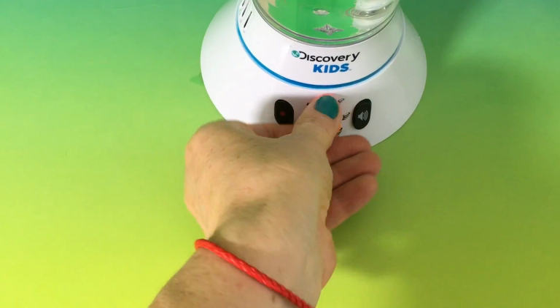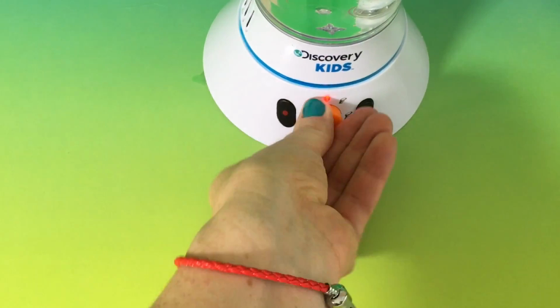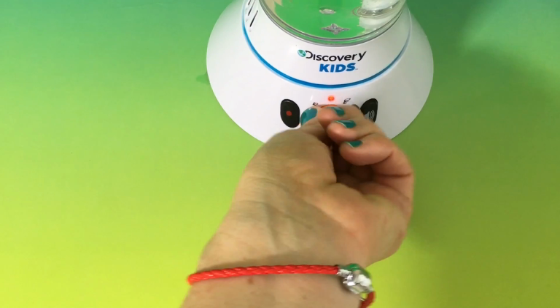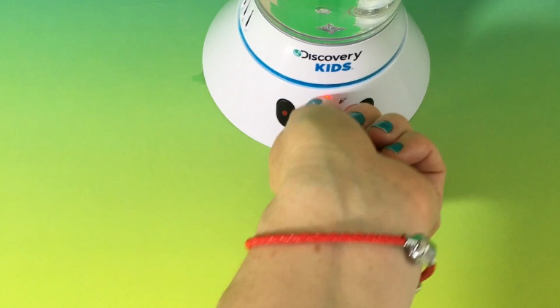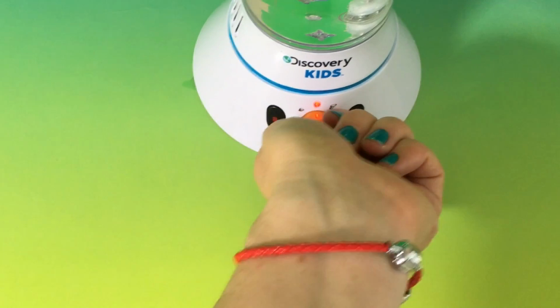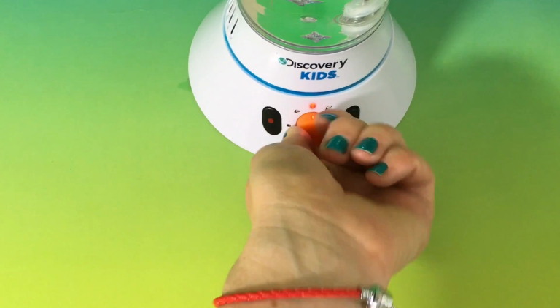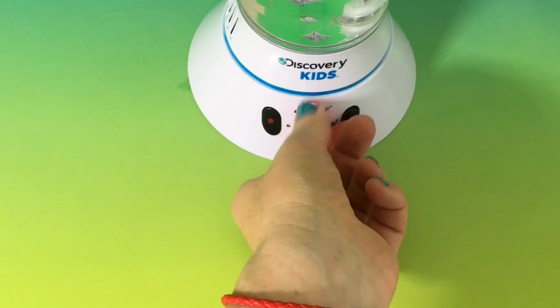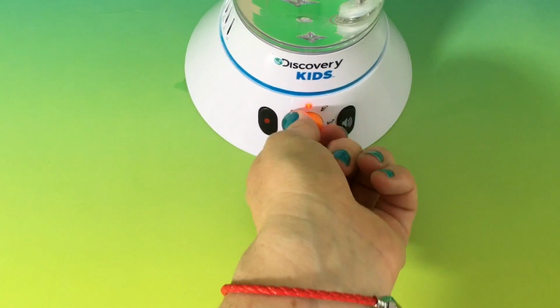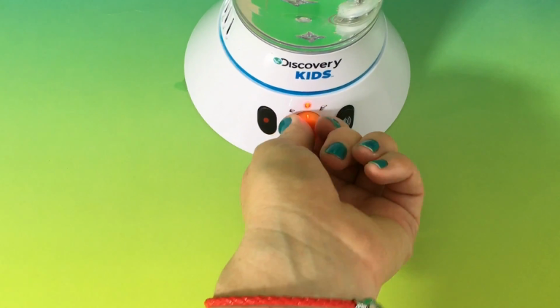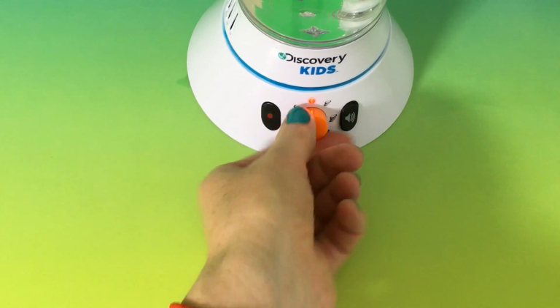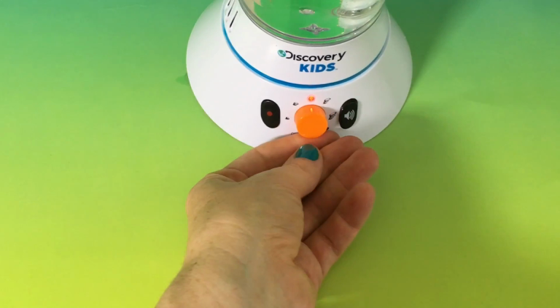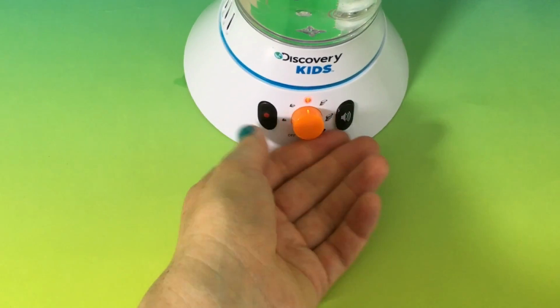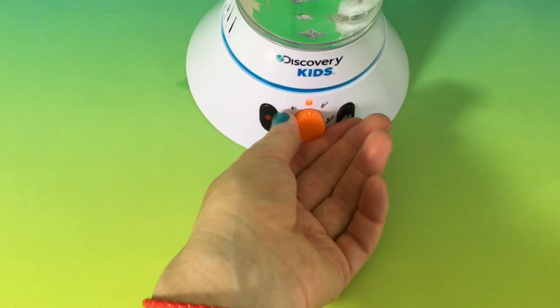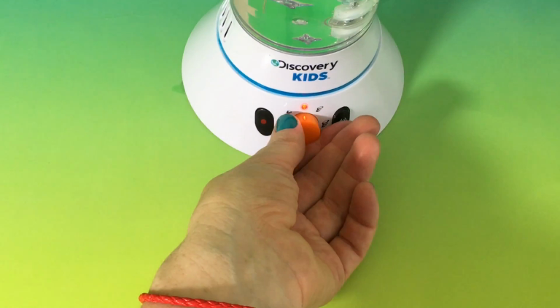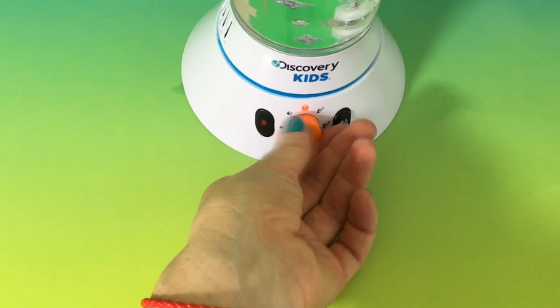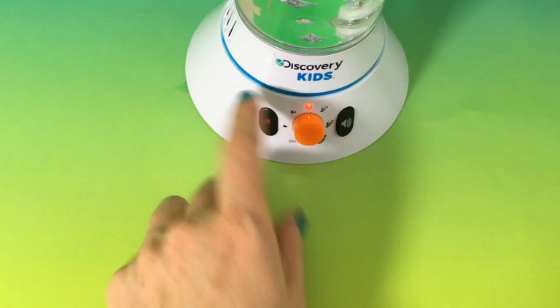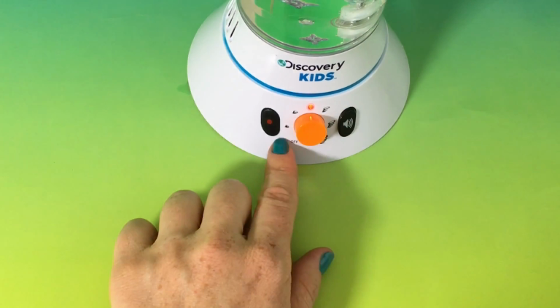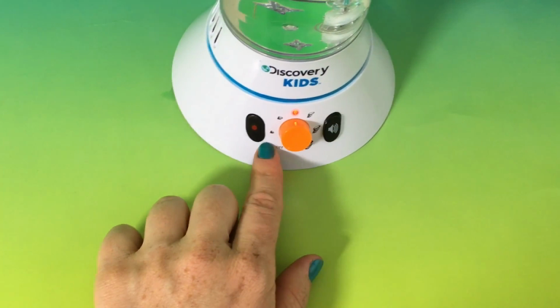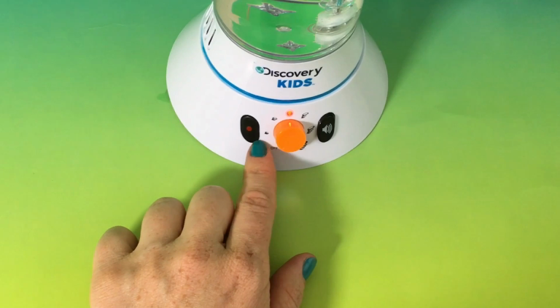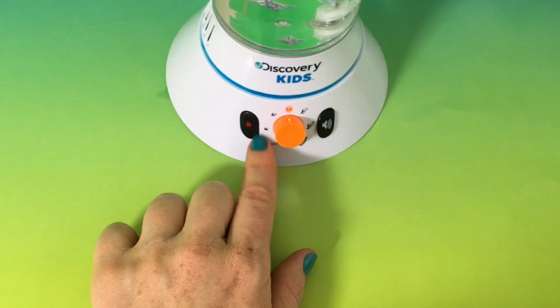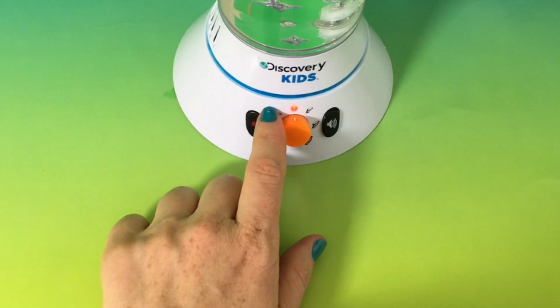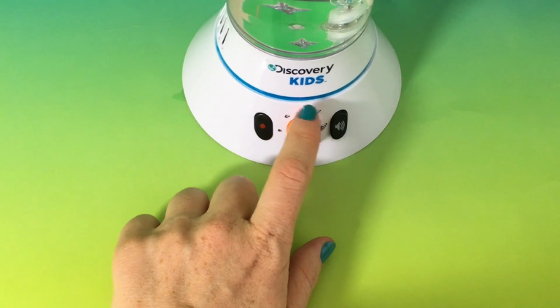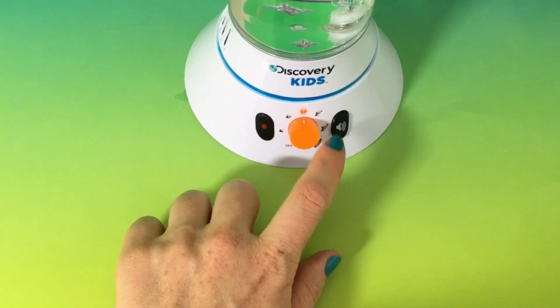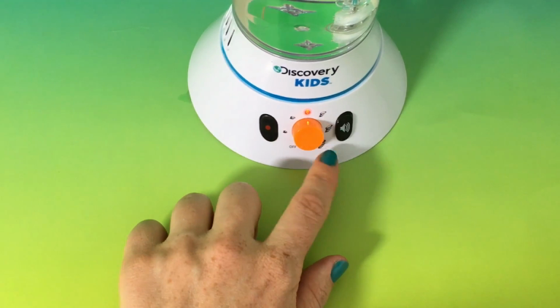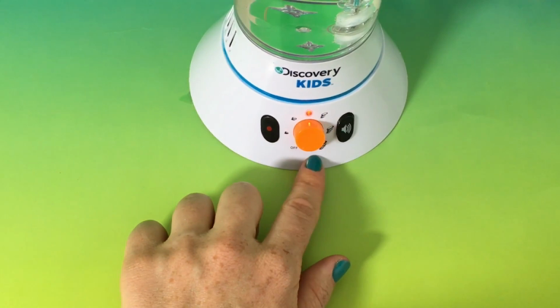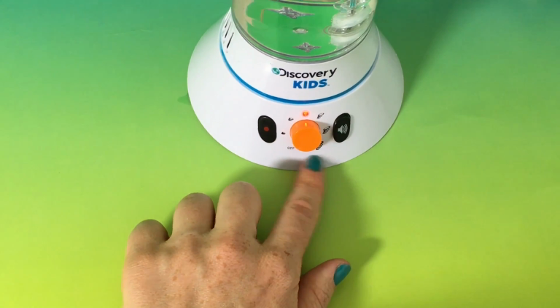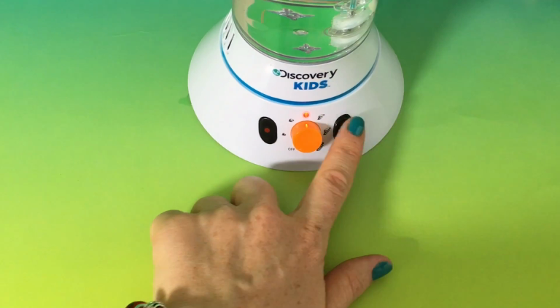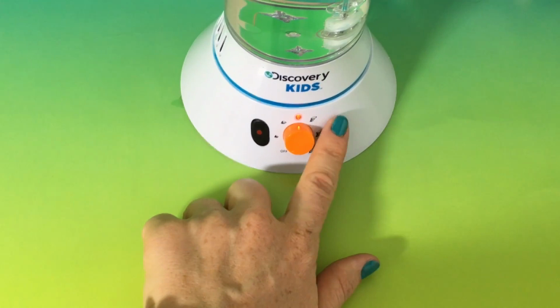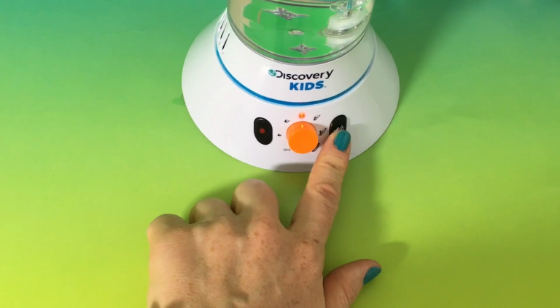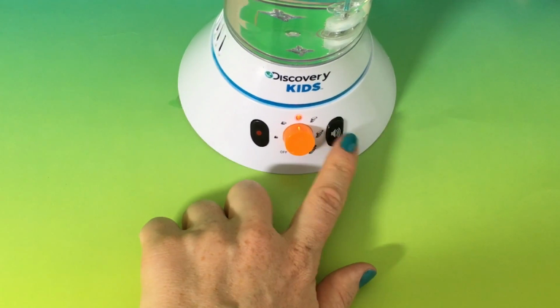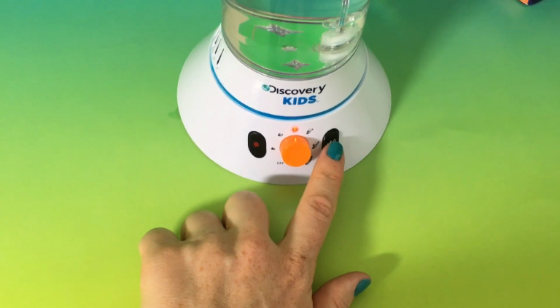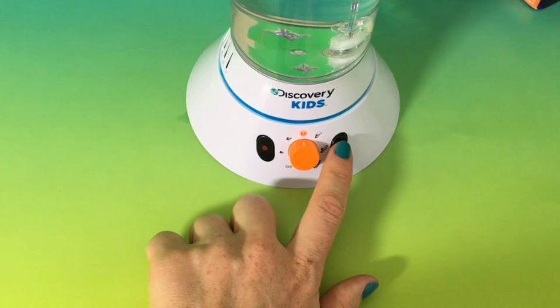So it comes with various speeds. This is zero, and then one, two, three, four, five speeds. And this is the sound.